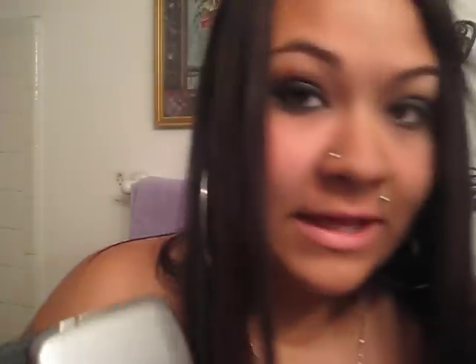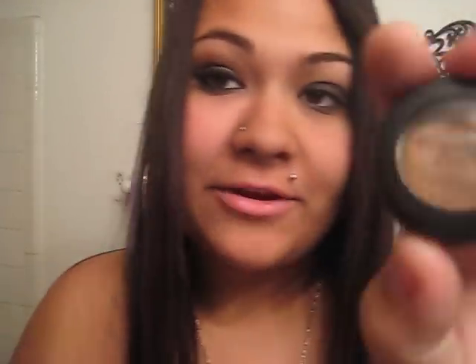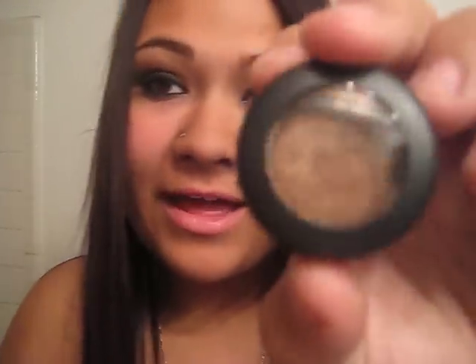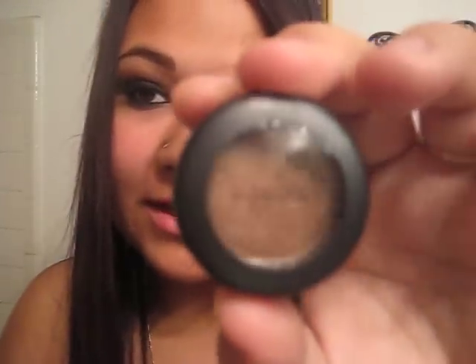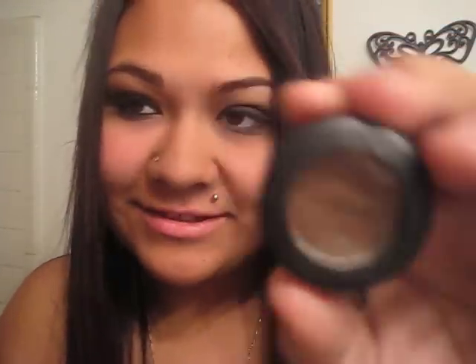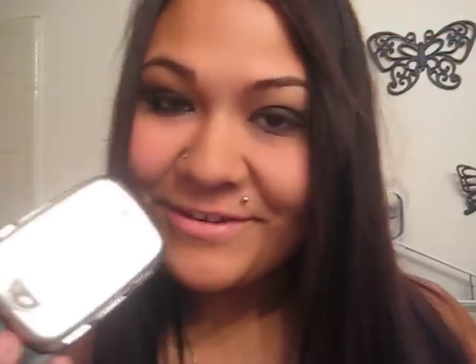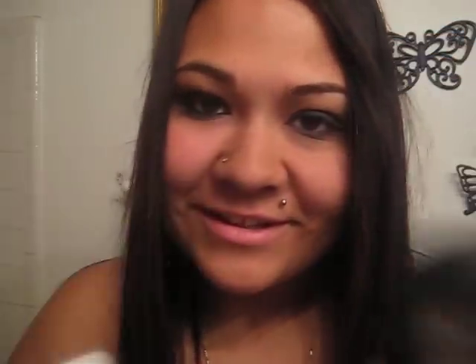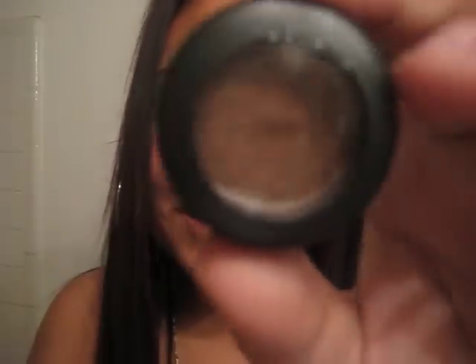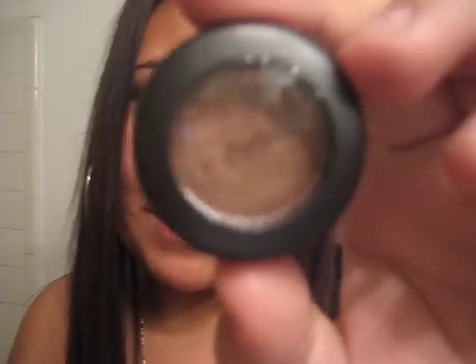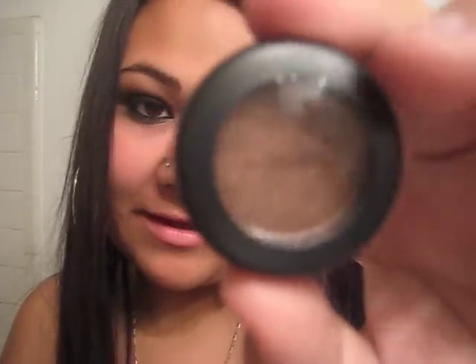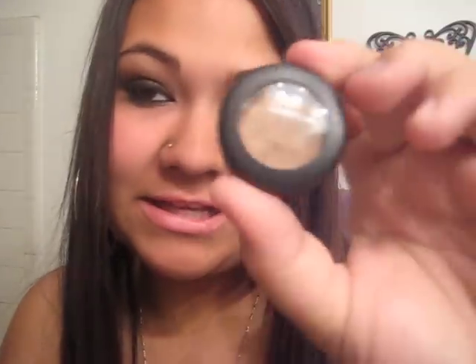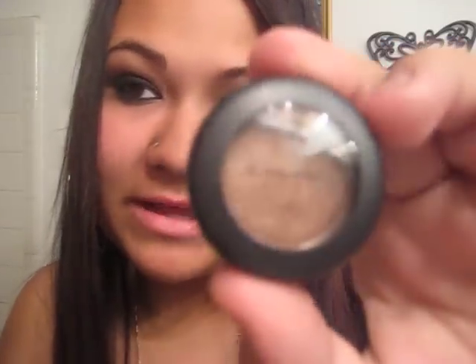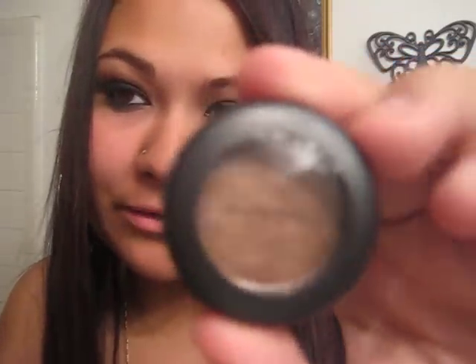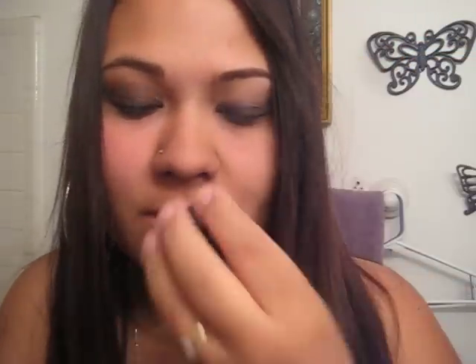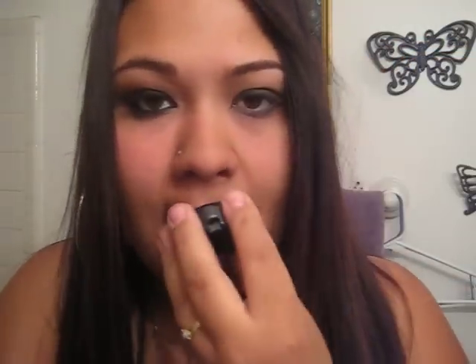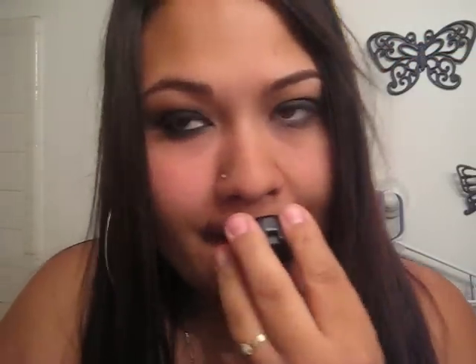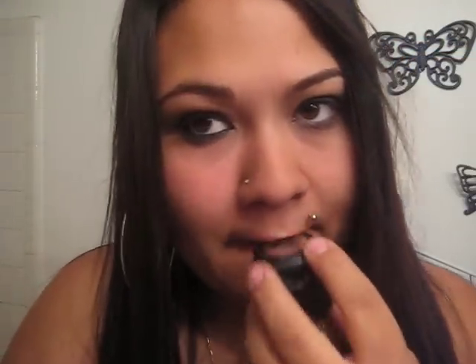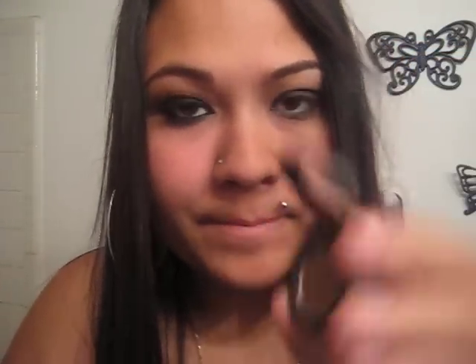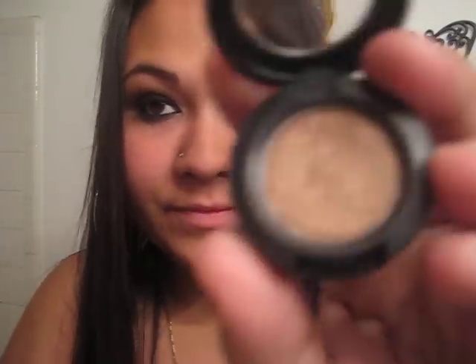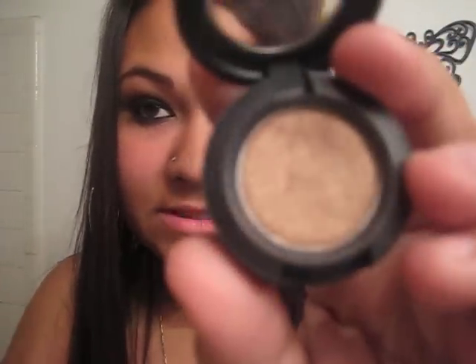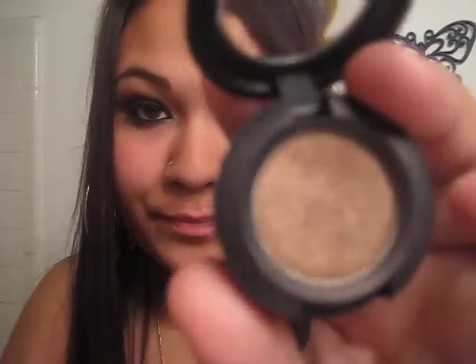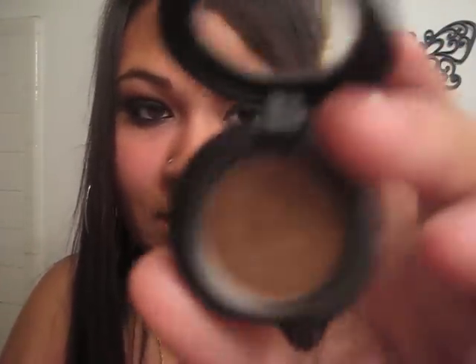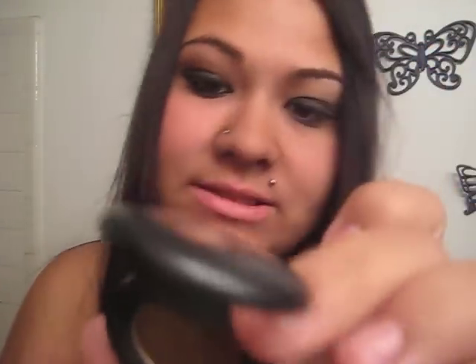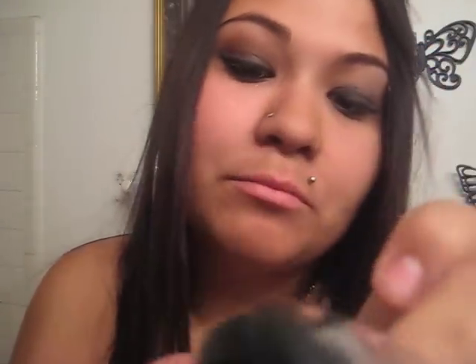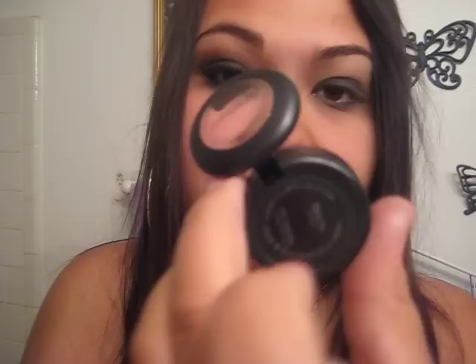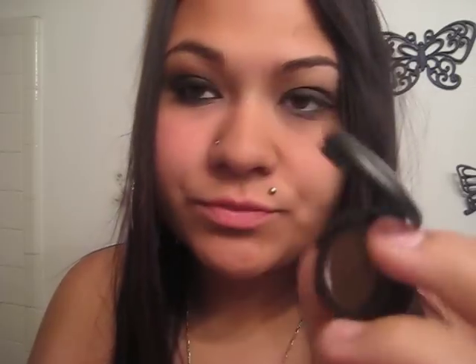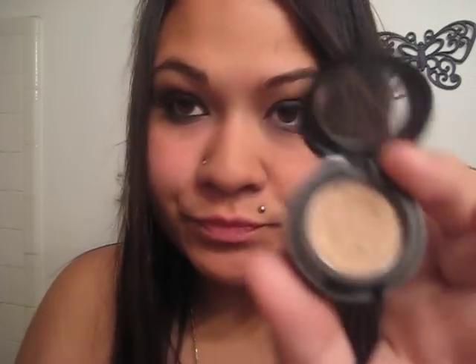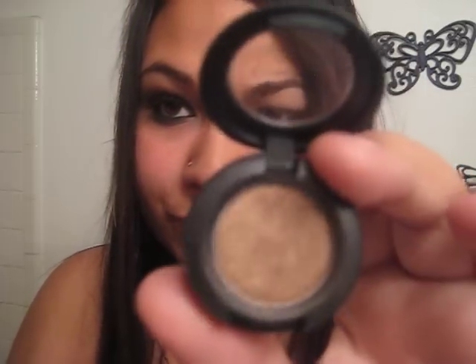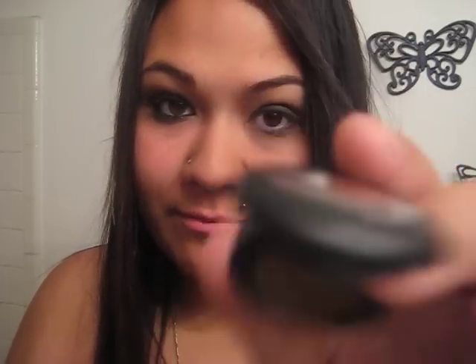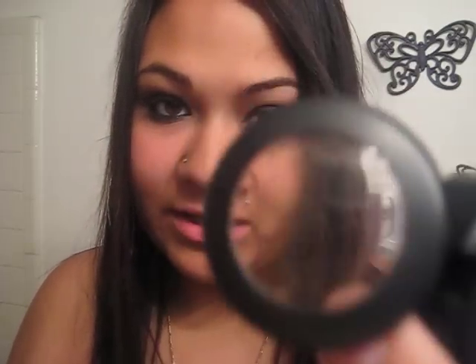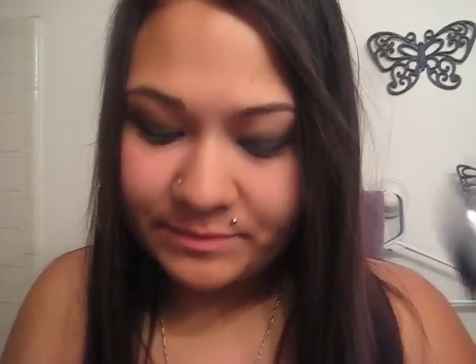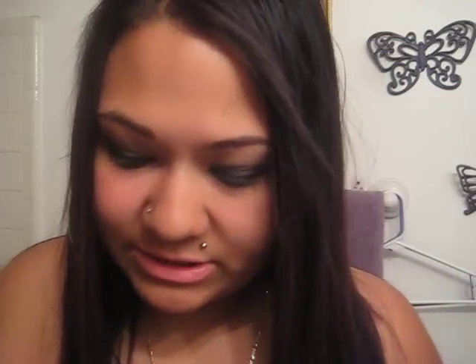Get your MAC — it's like a brown. I put like $35 for it. It's called Mulch, from MAC. Eyeshadow.